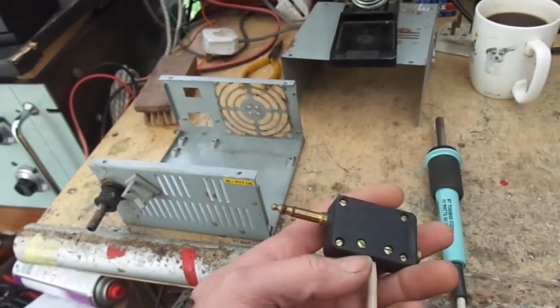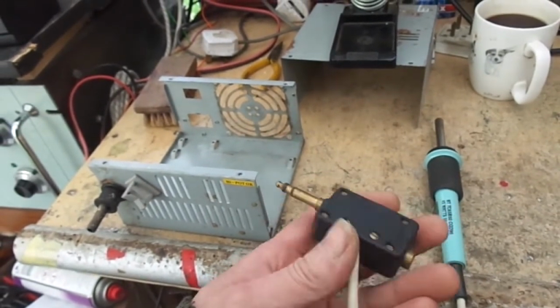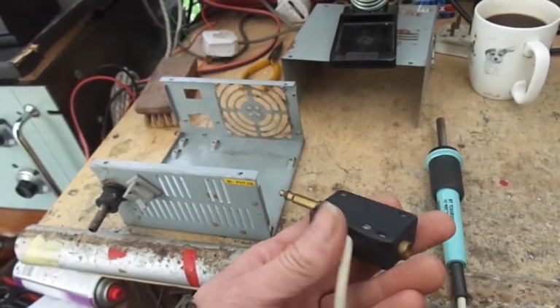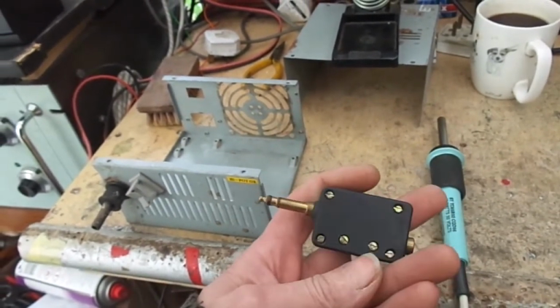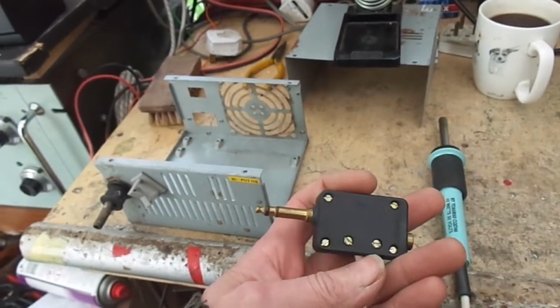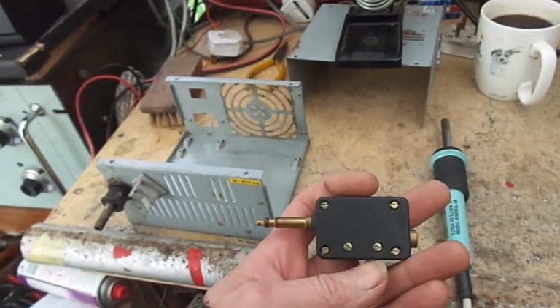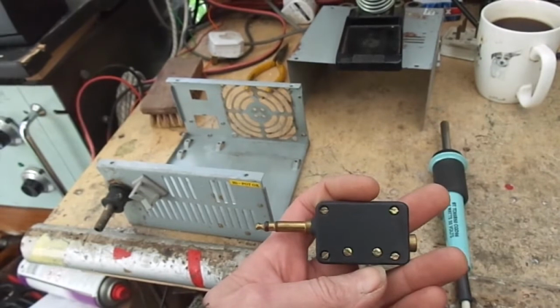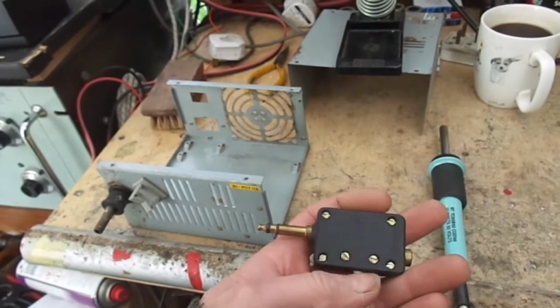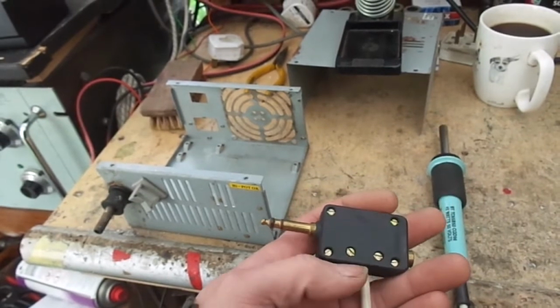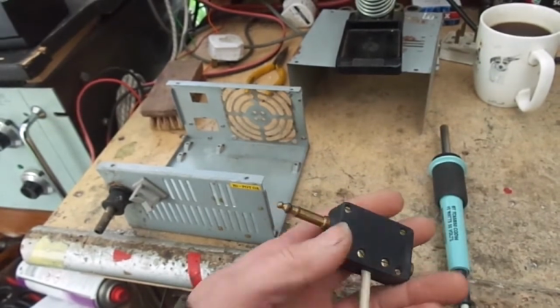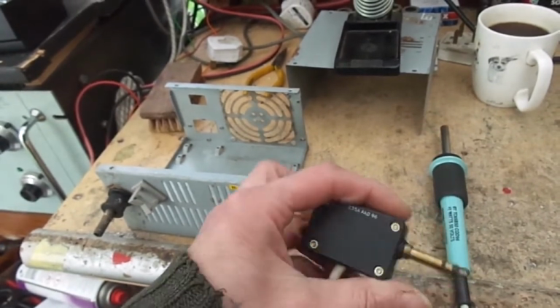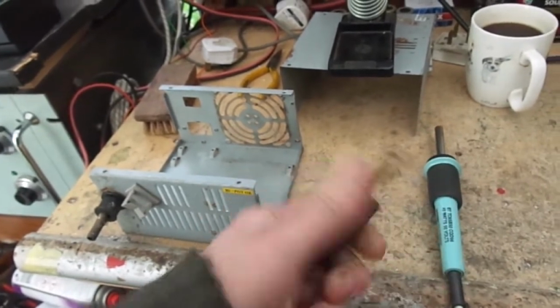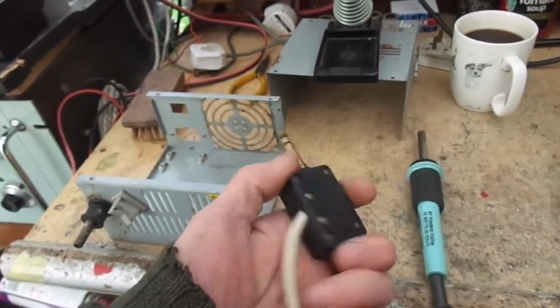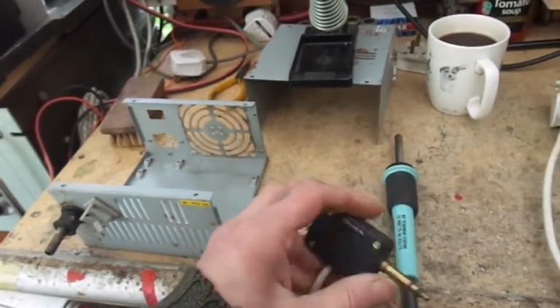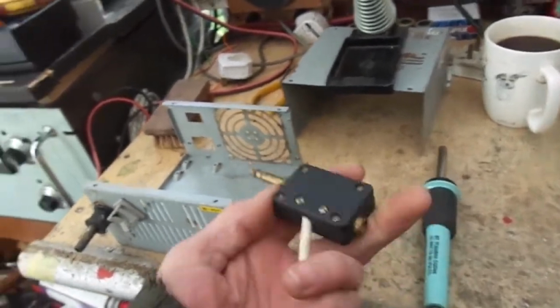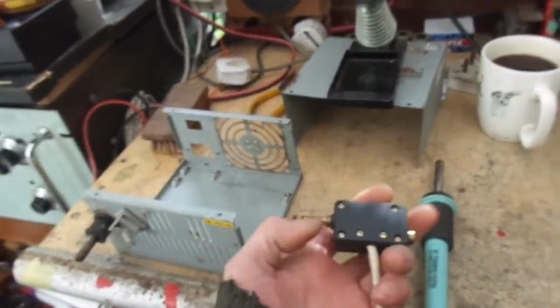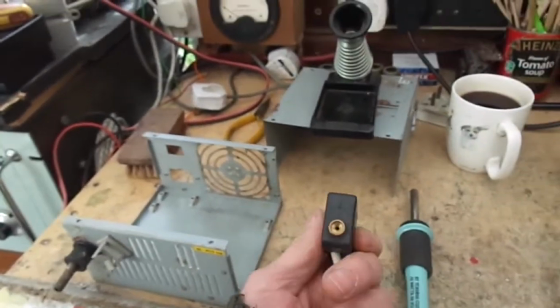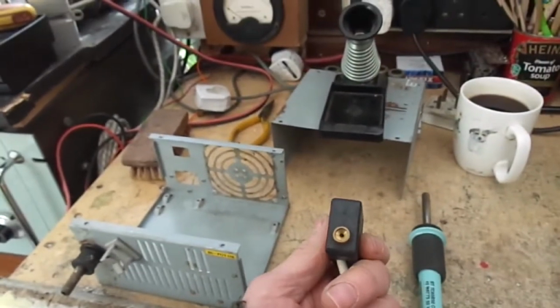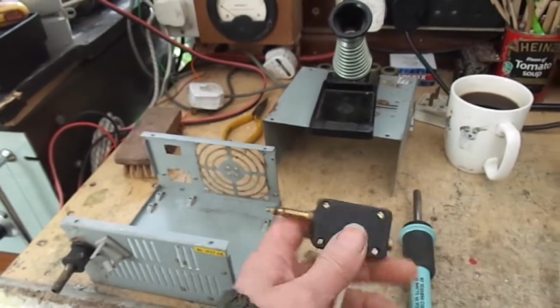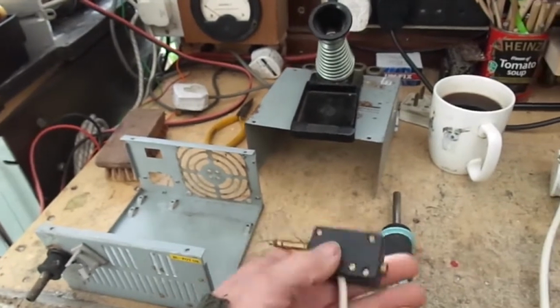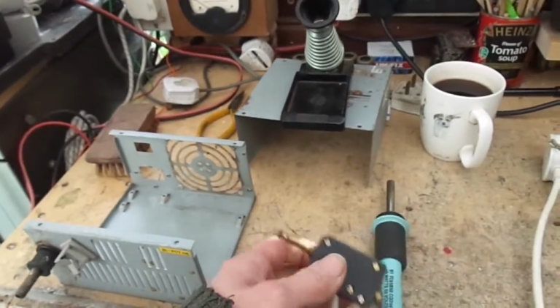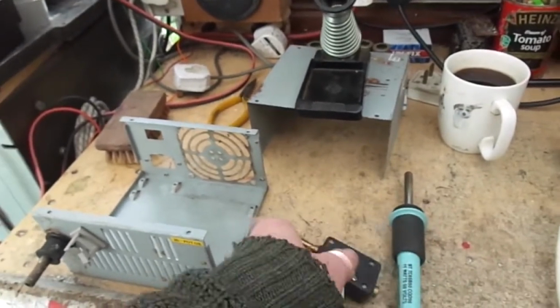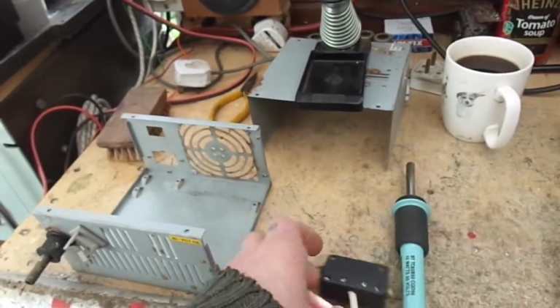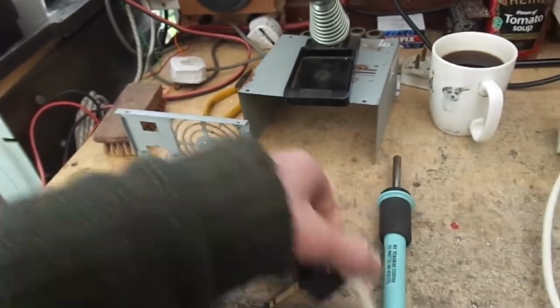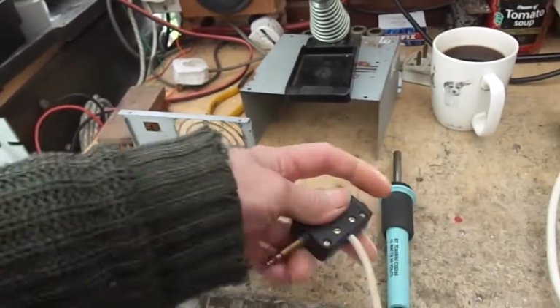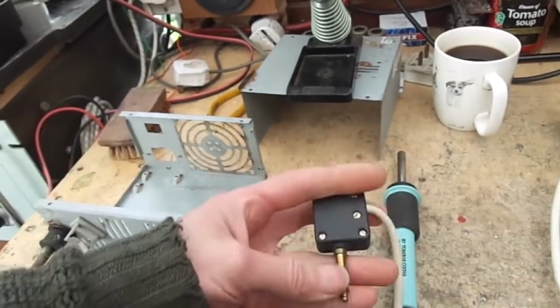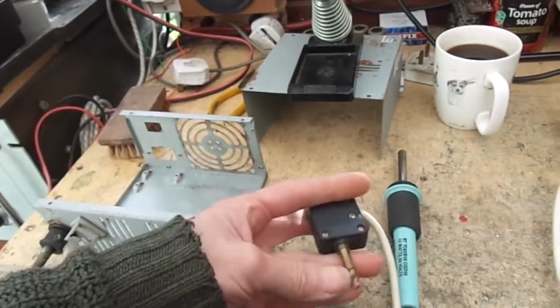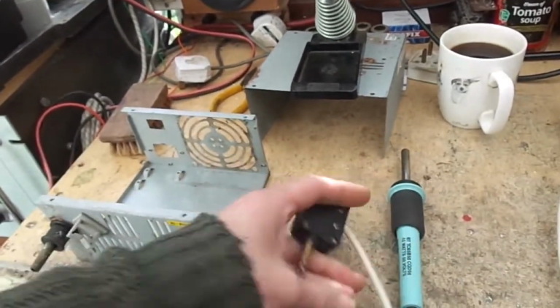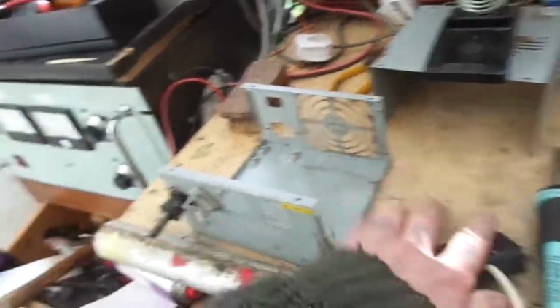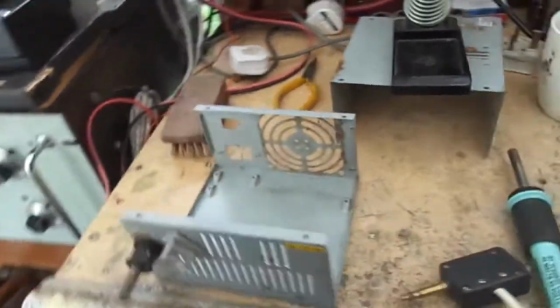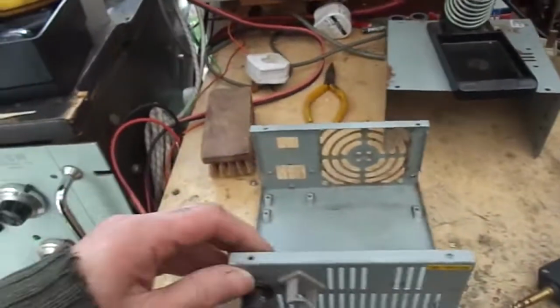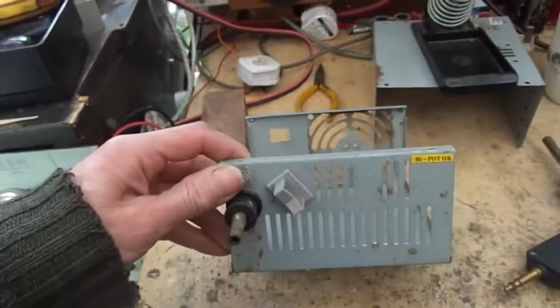So loath as I am to take this lovely — what do you call it — 6.3mm, I don't know what it is, a quarter-inch jack thingy. That jack thingy, I mean, that's just beautiful. I don't want to take that off, but I haven't got a socket.